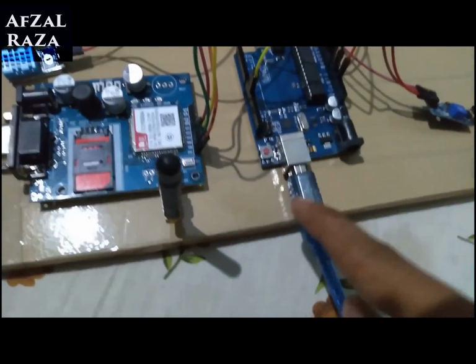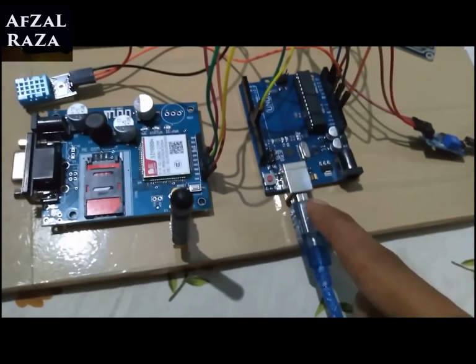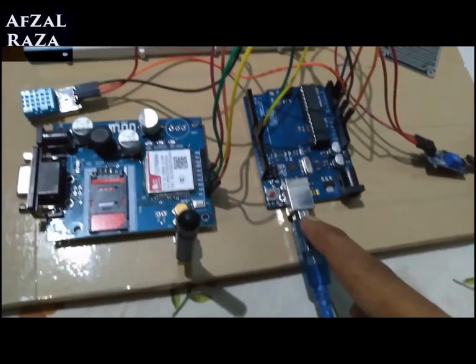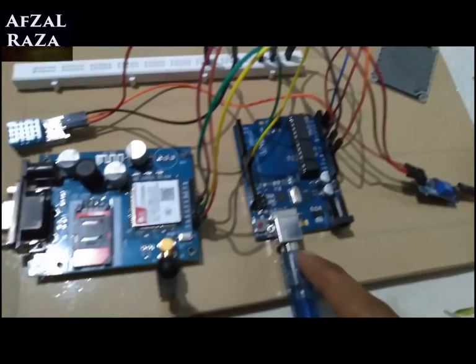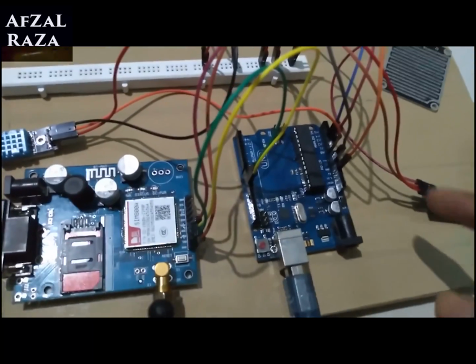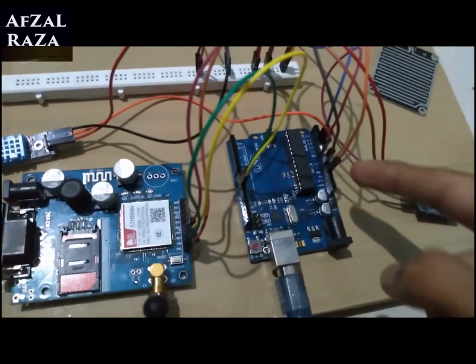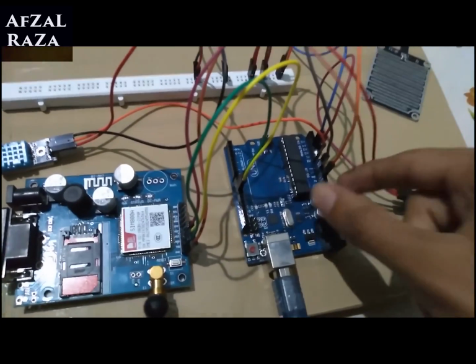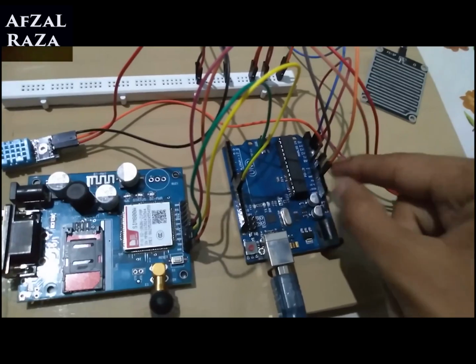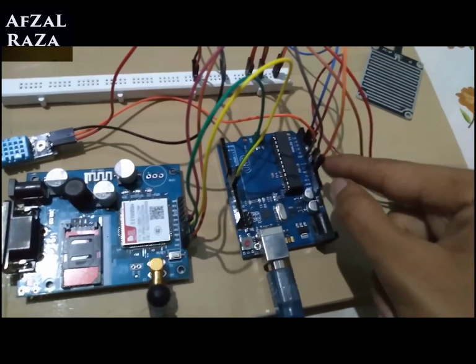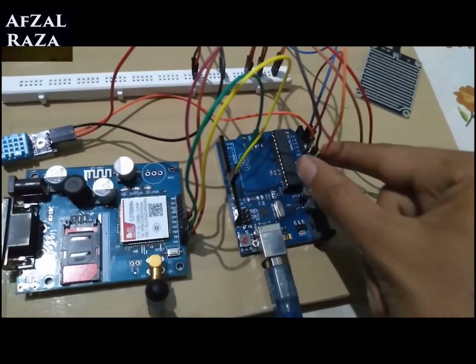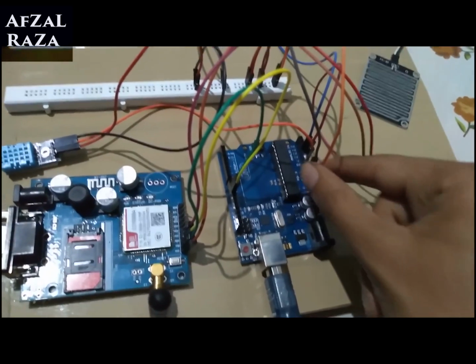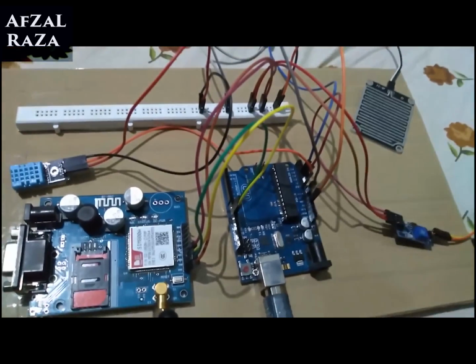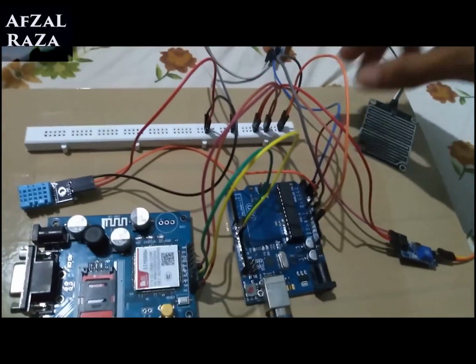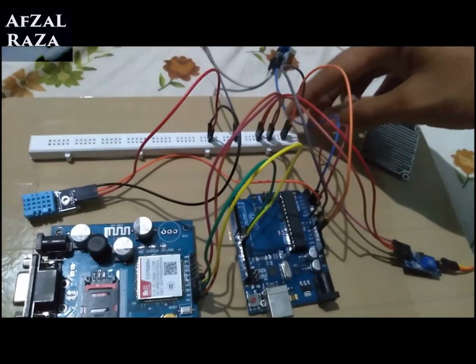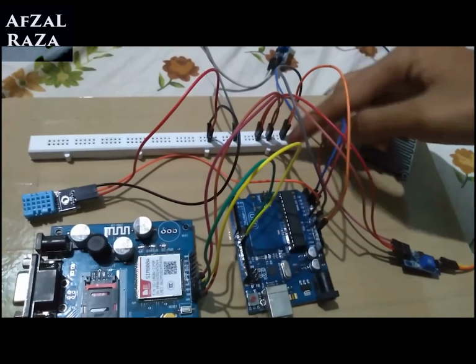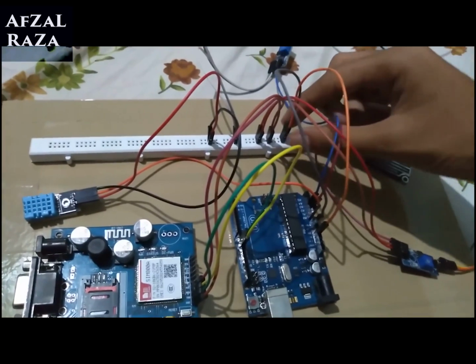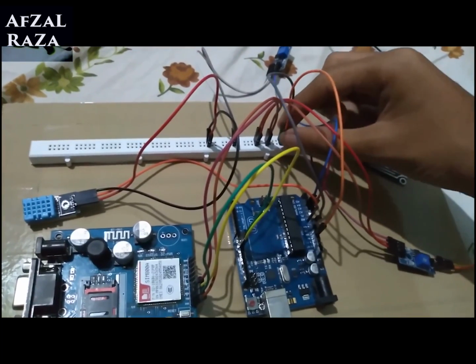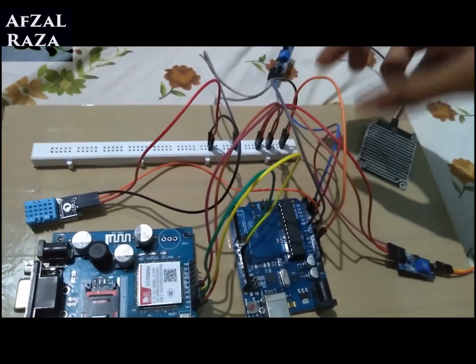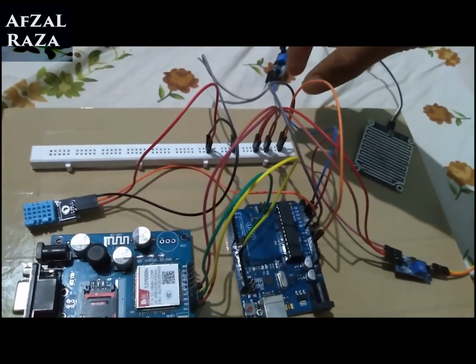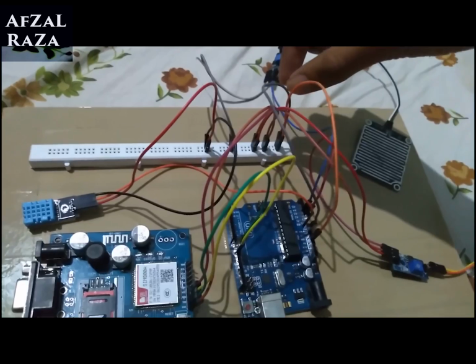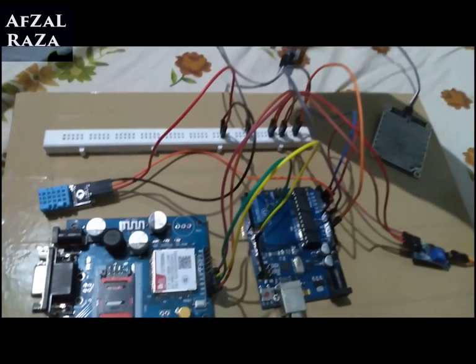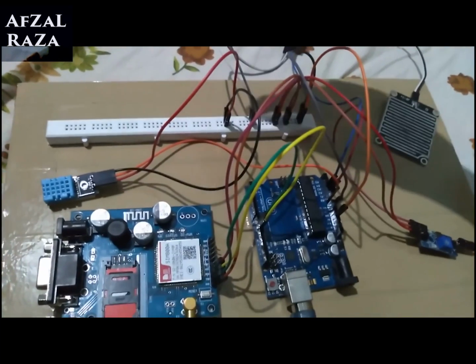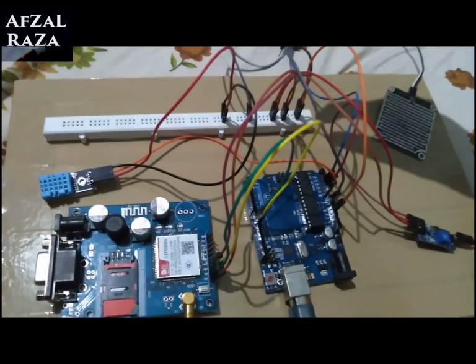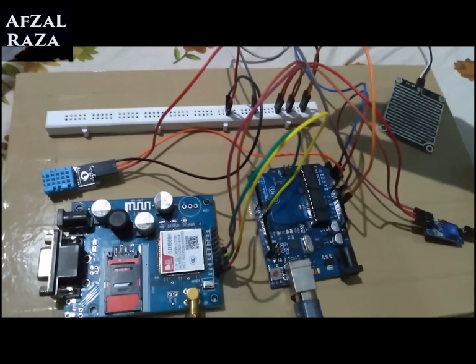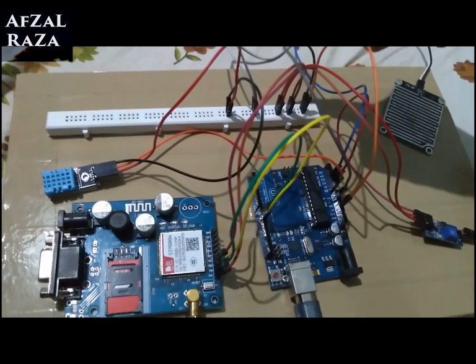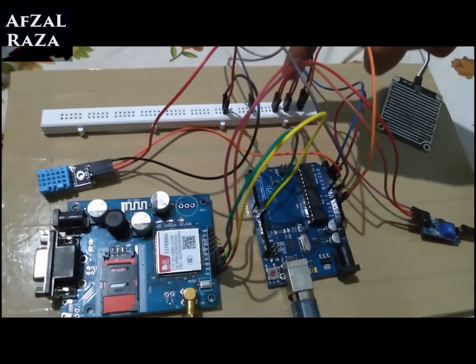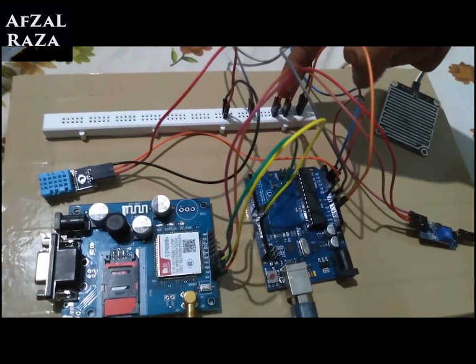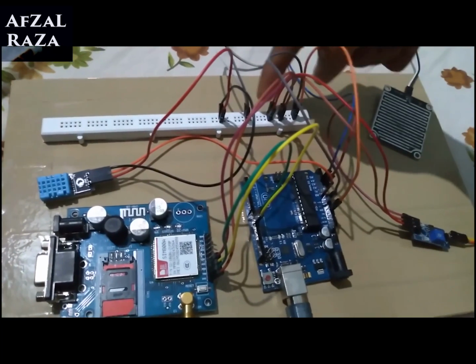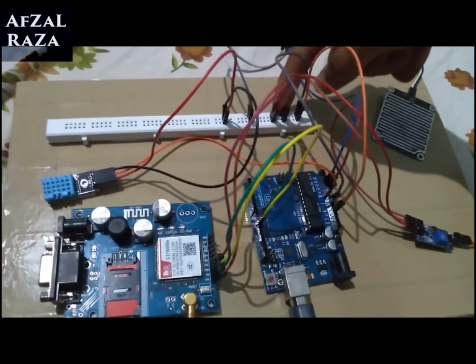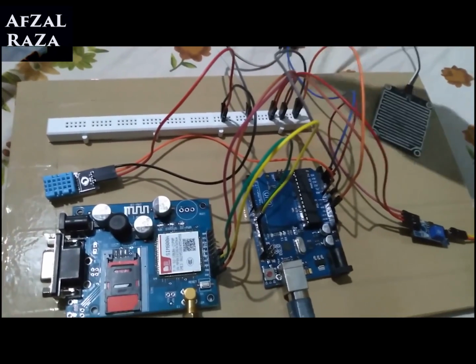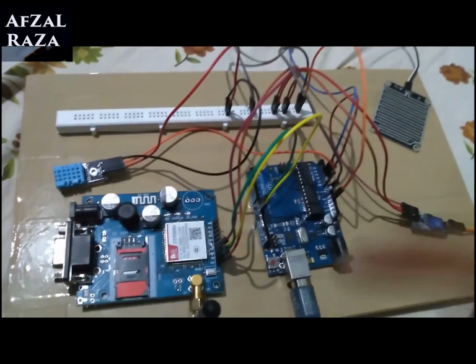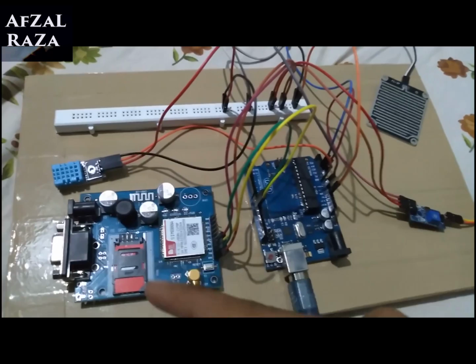From here, the 5-volt pin and the ground pin are connected, supplying power to the various sensors as well as the GSM module.